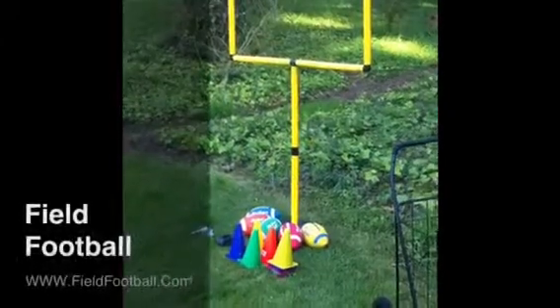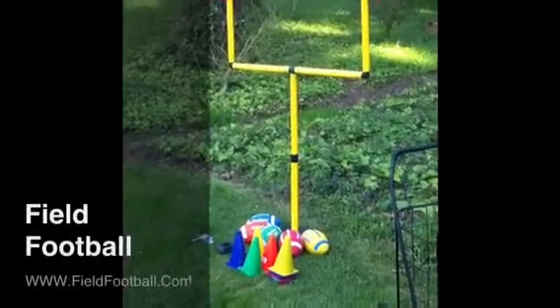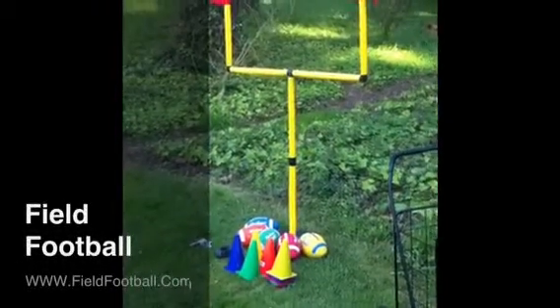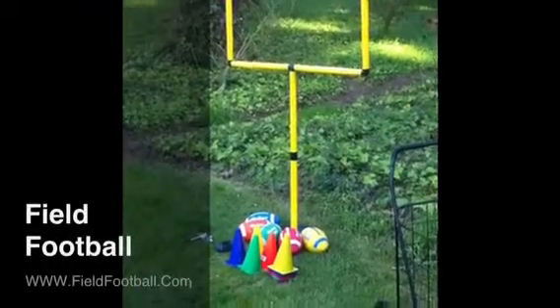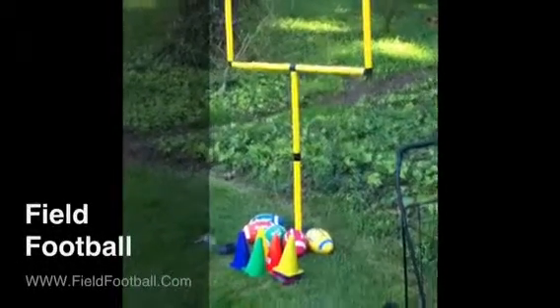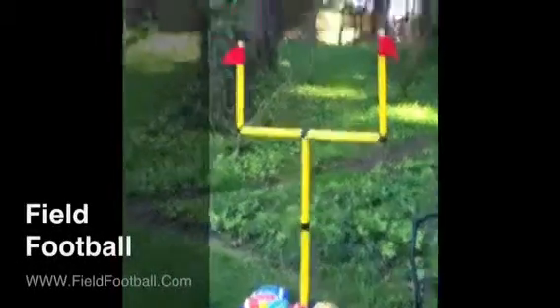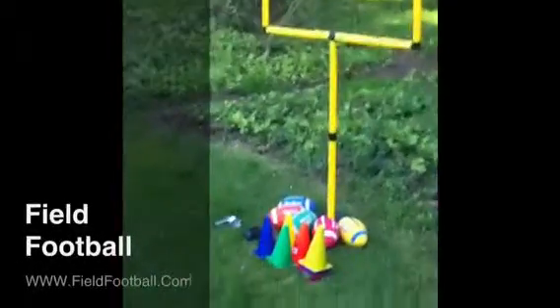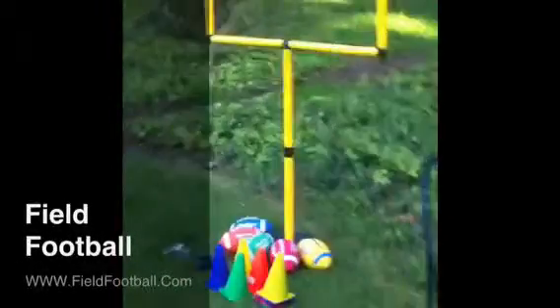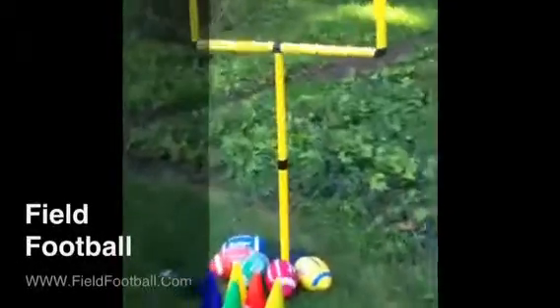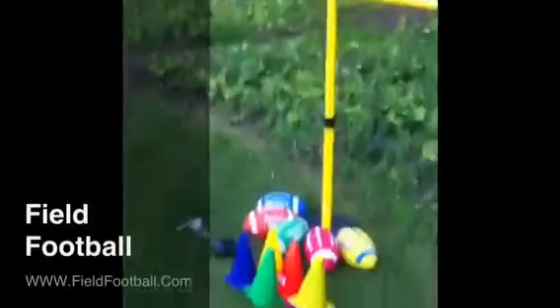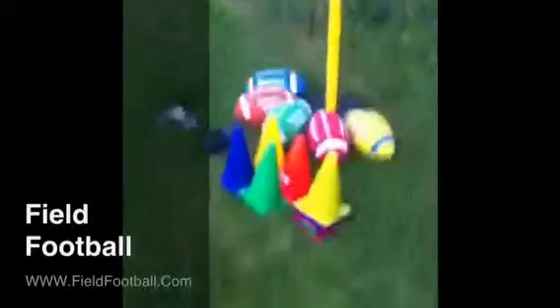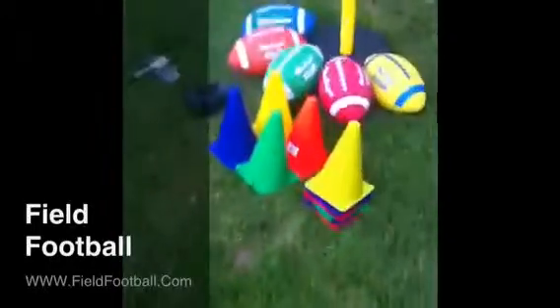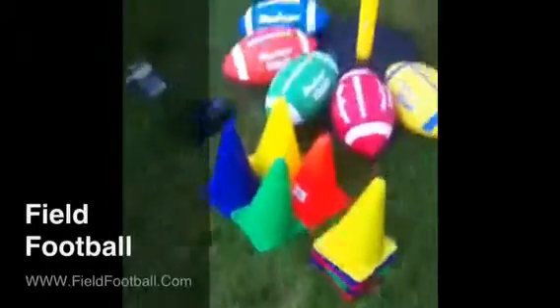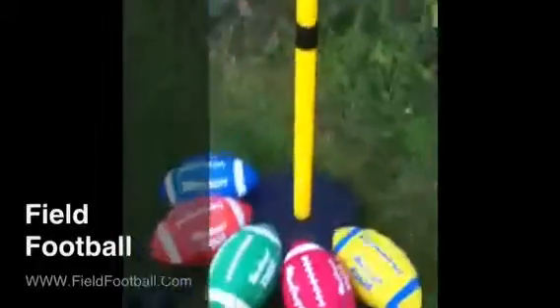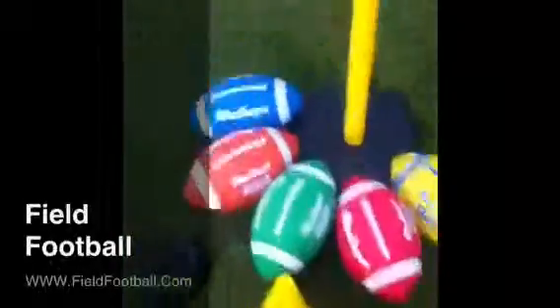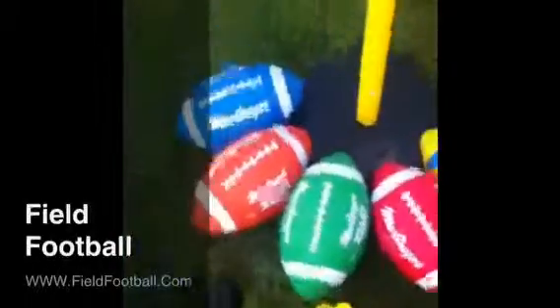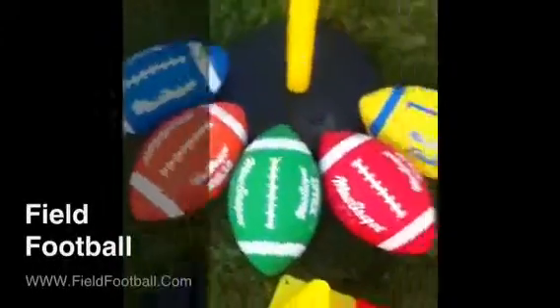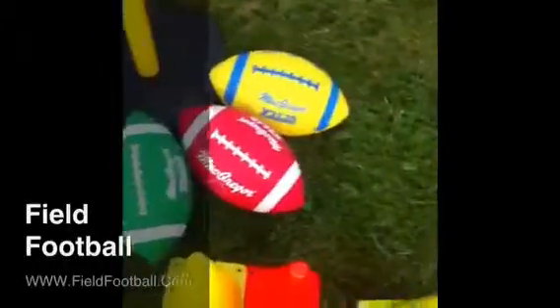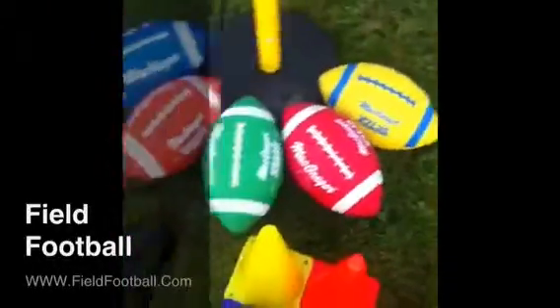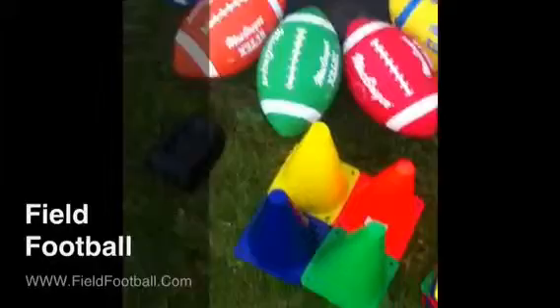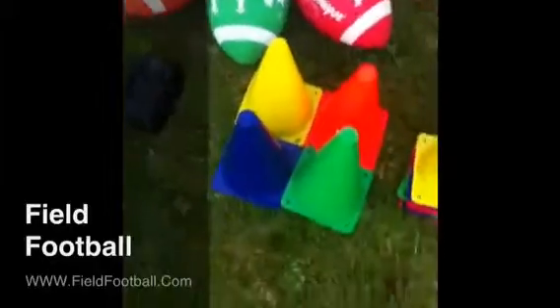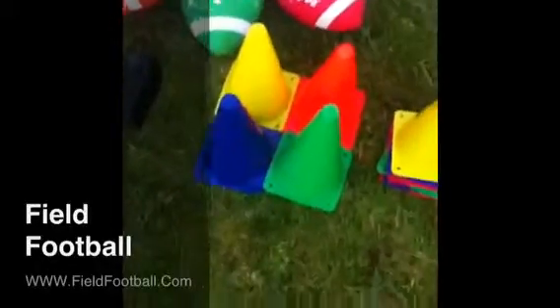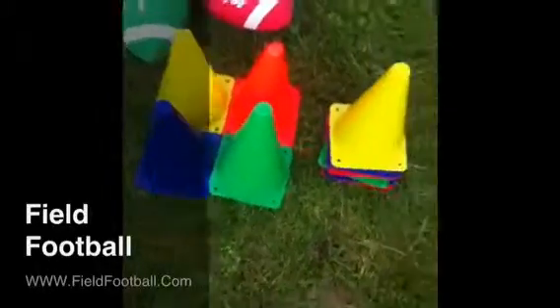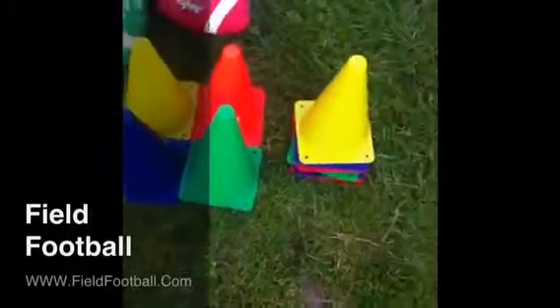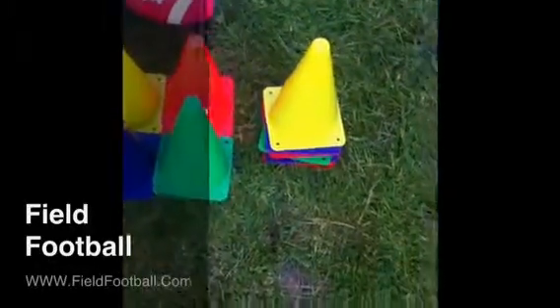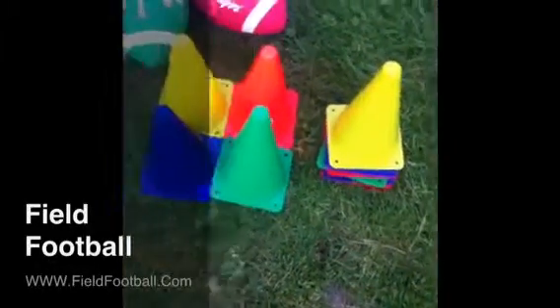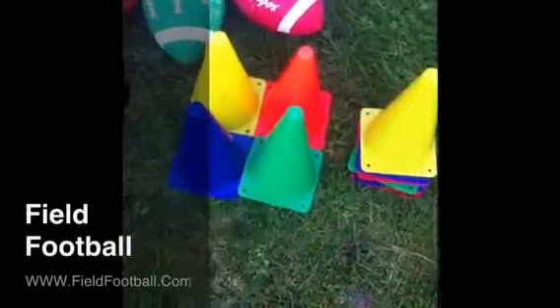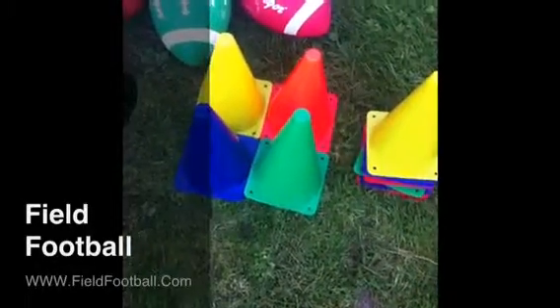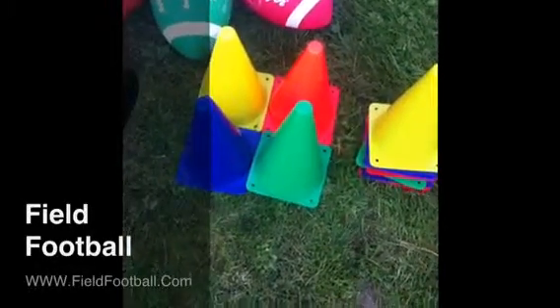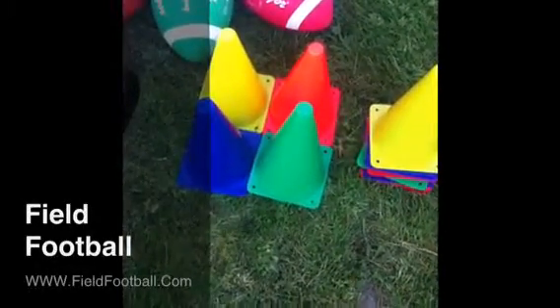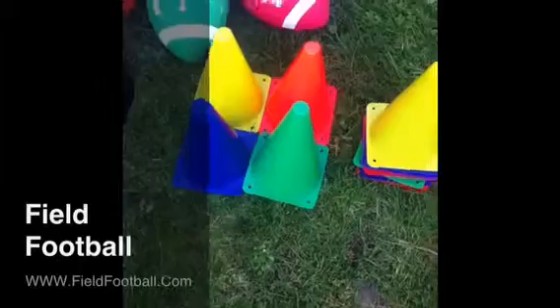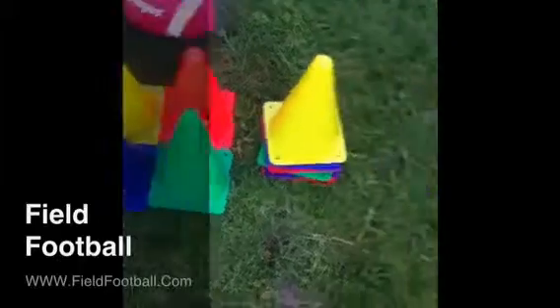Welcome to FieldFootball.com. This is a look at the equipment that we use in the game. As you can see, we have a miniature goal post, and I like to use these bright colored balls just so you can see them easier, because you're aiming for these pylon cones.